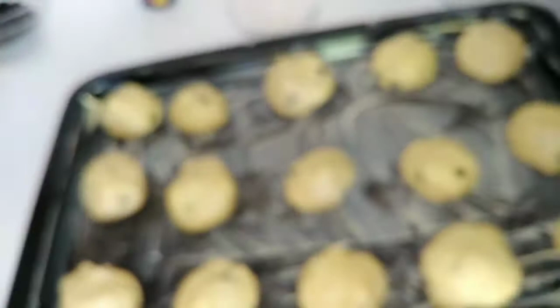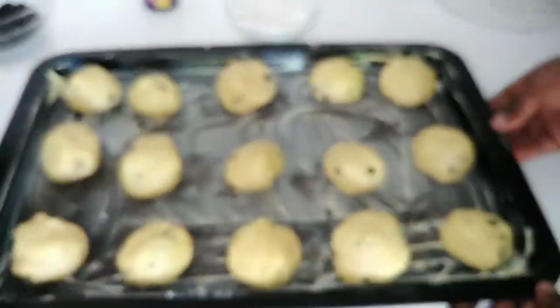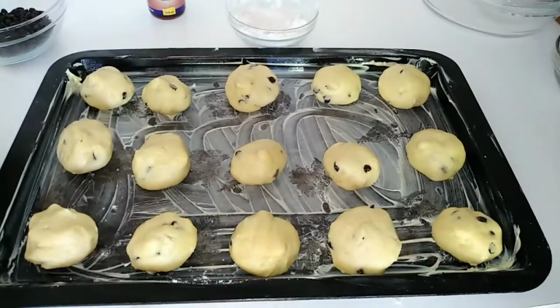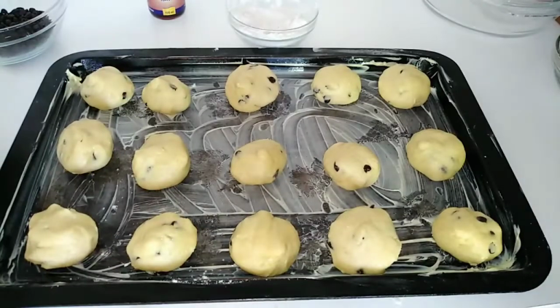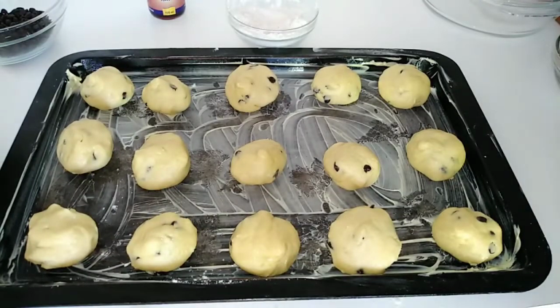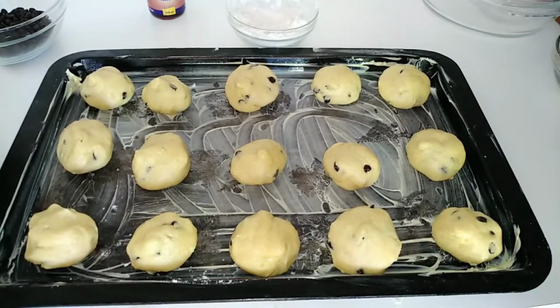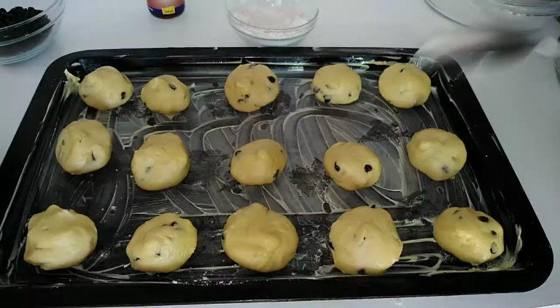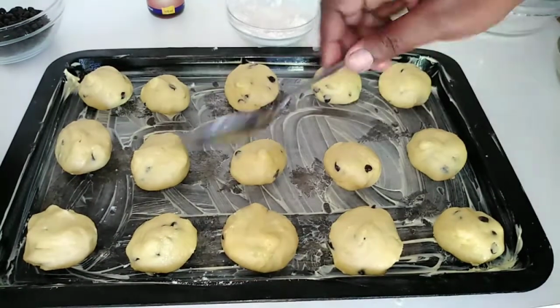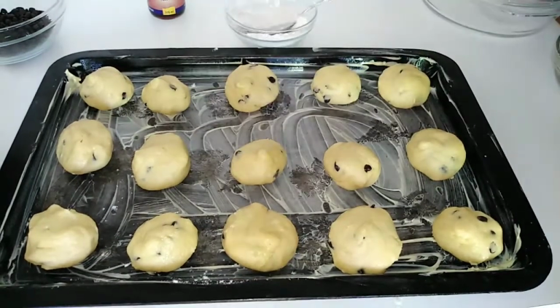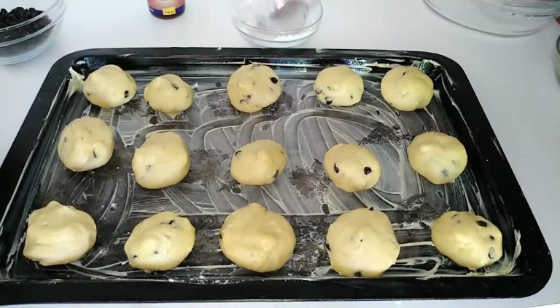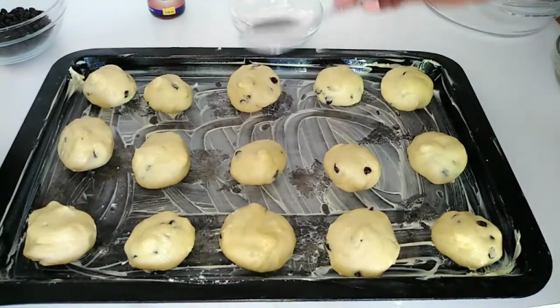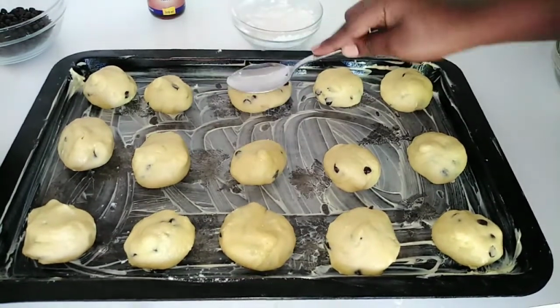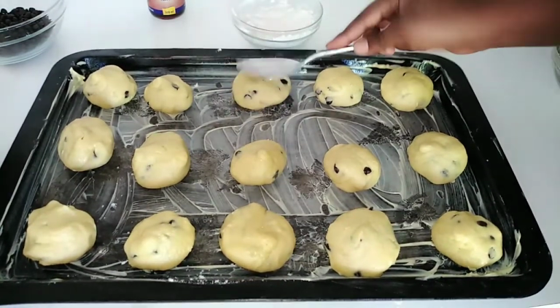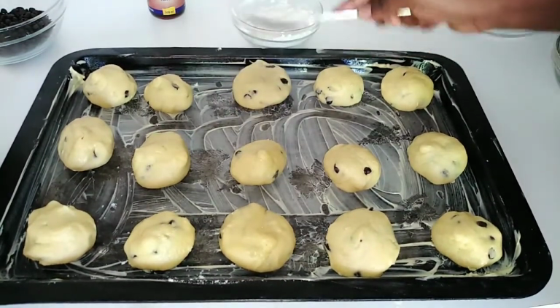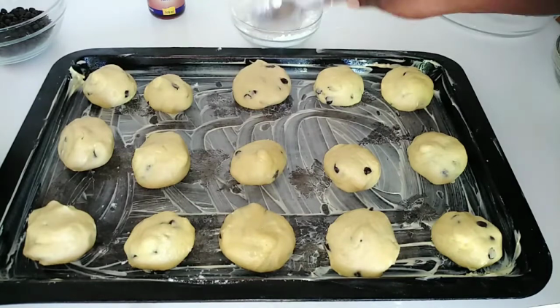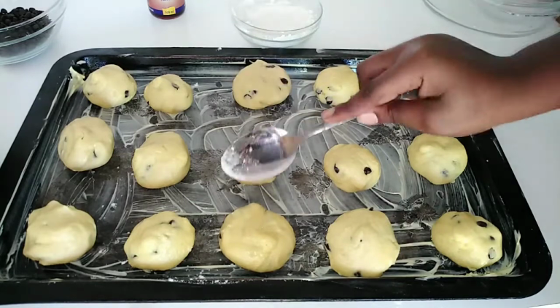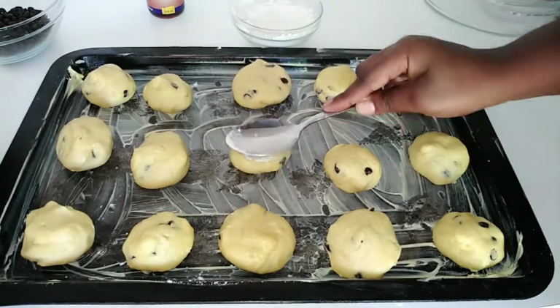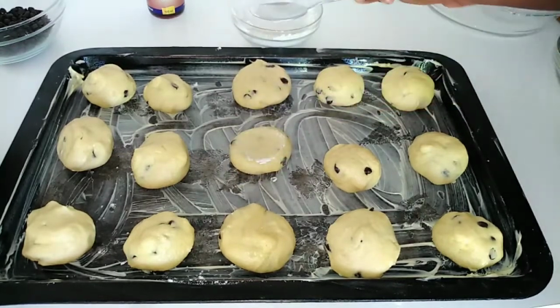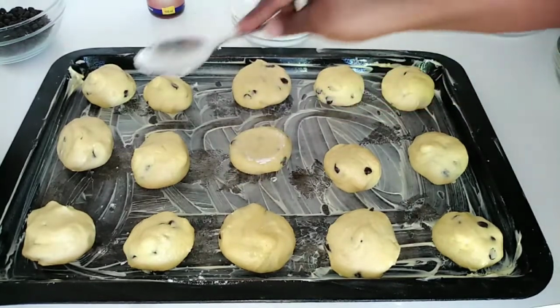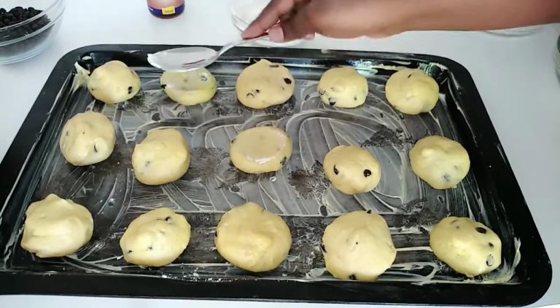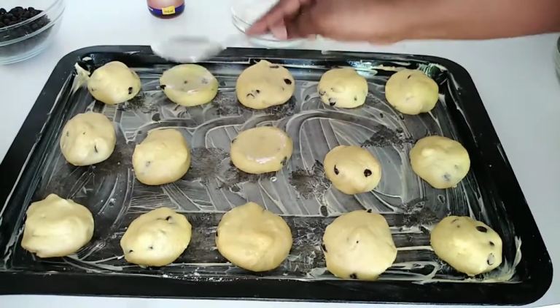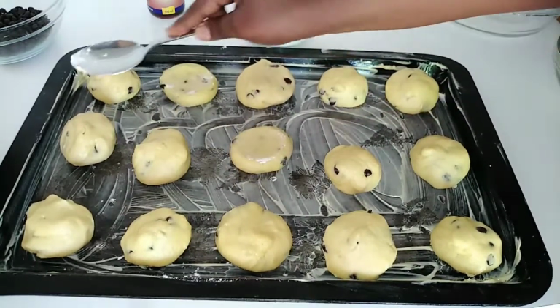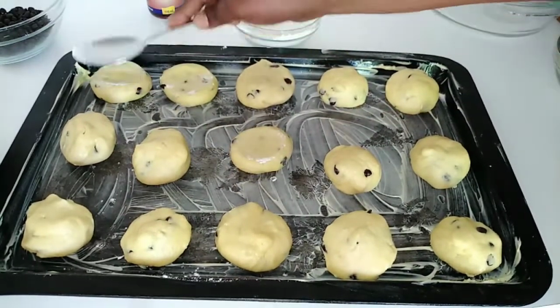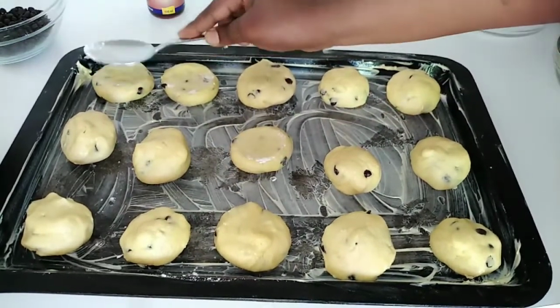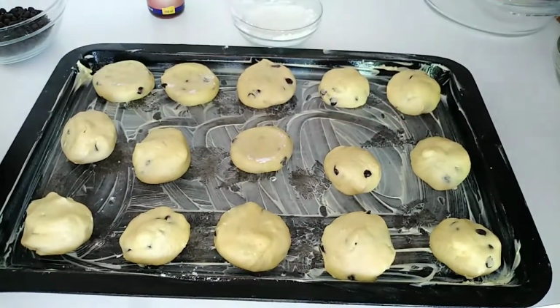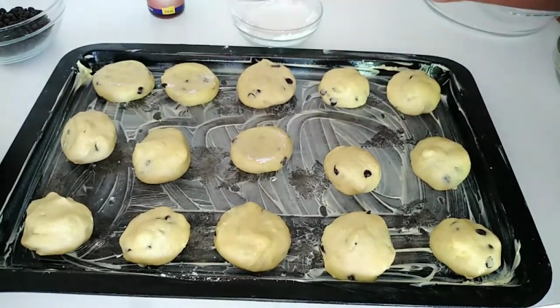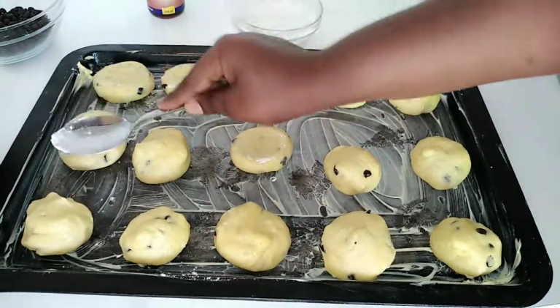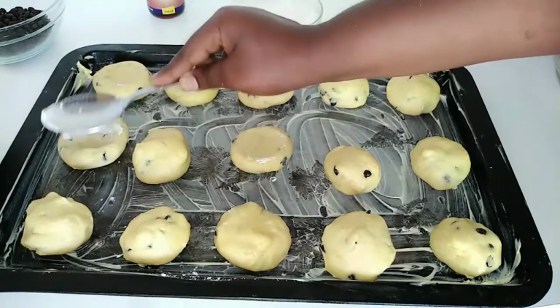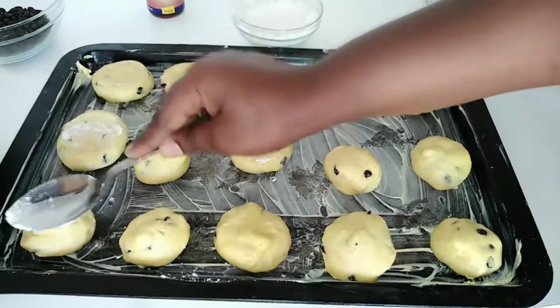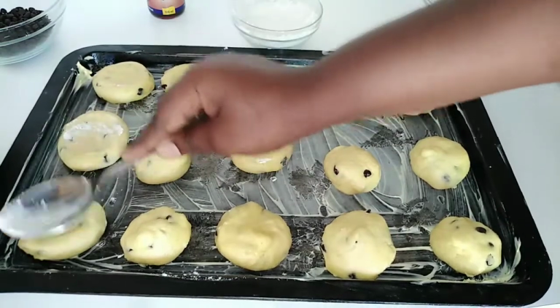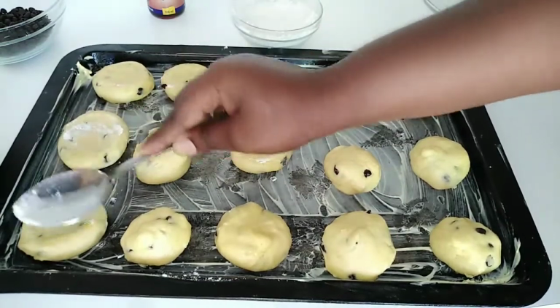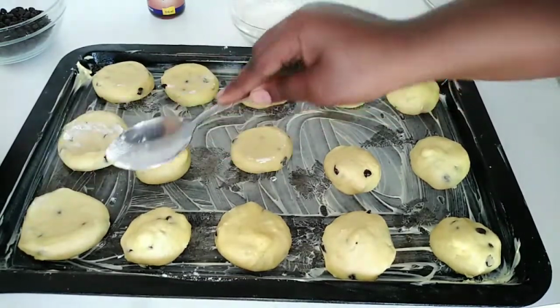Once all of them are done, I'm going to use a floured spoon to flatten the balls — not too much though, because once they get heat from the oven they're going to flatten on their own.